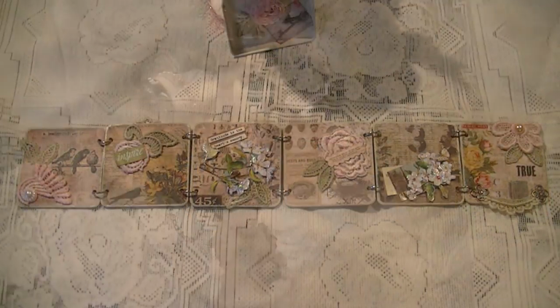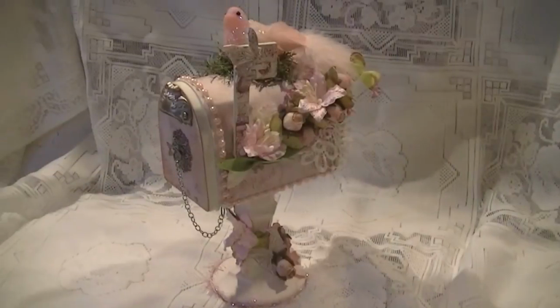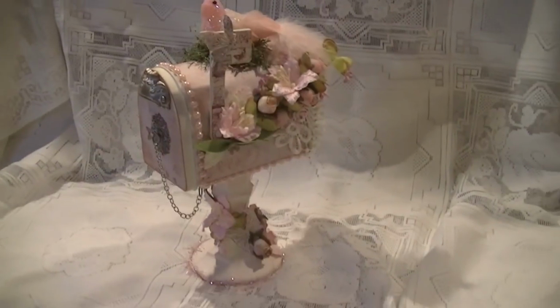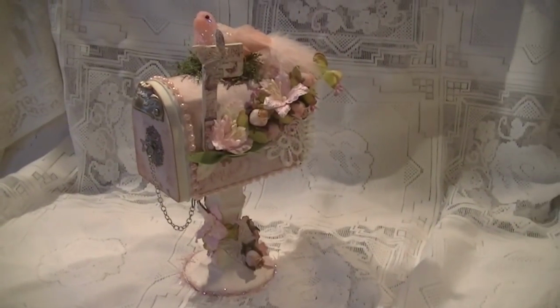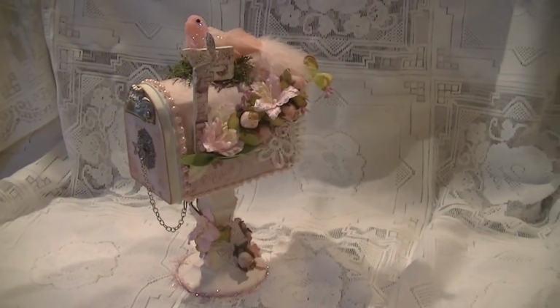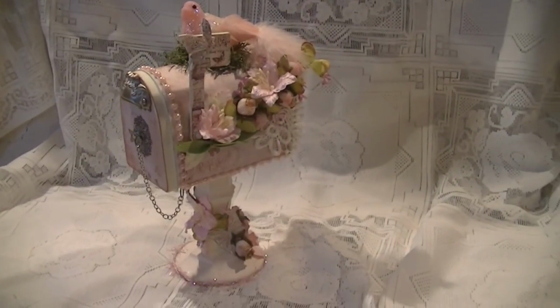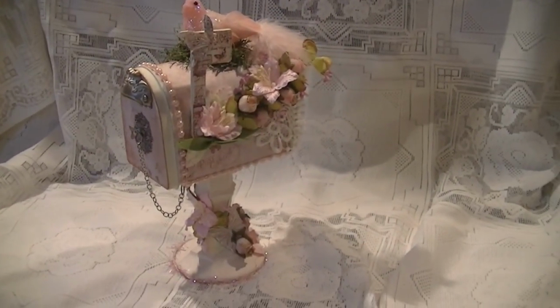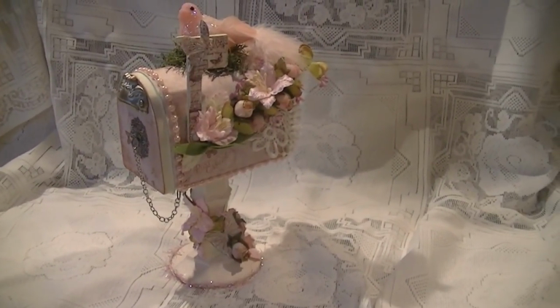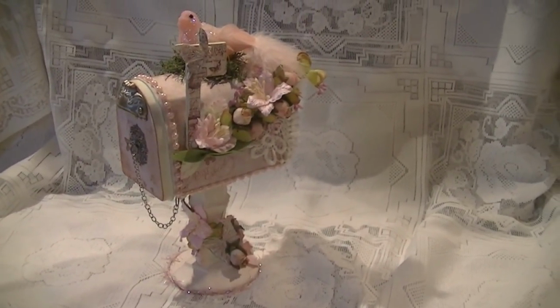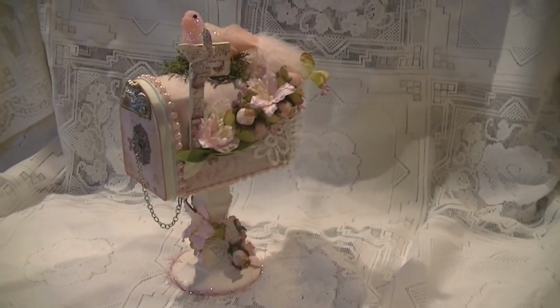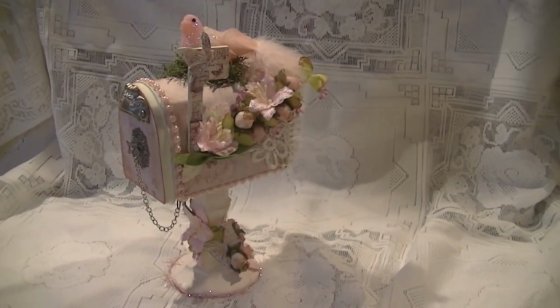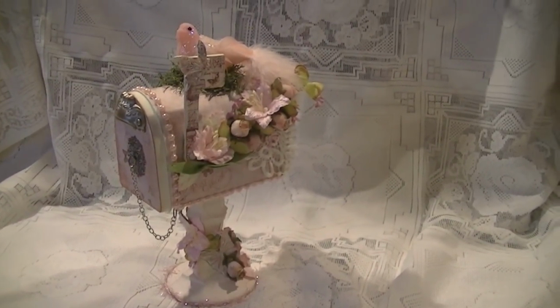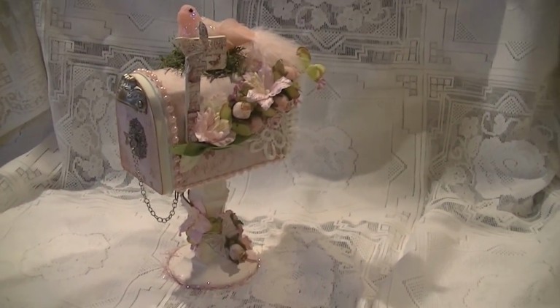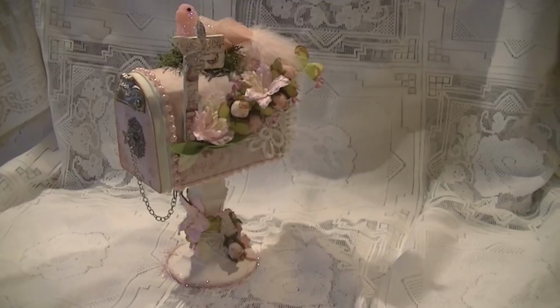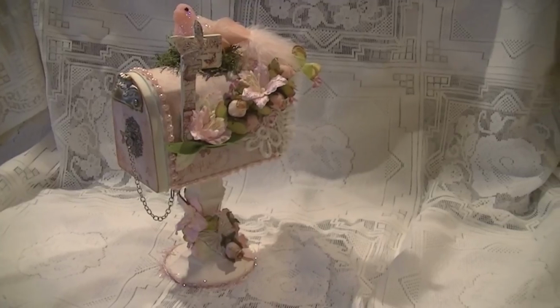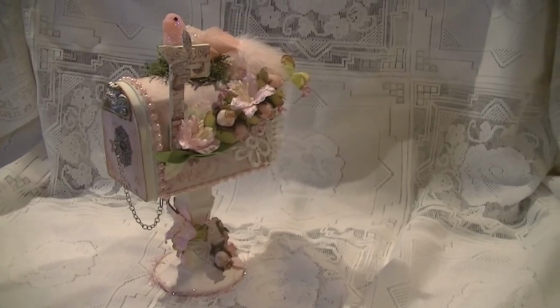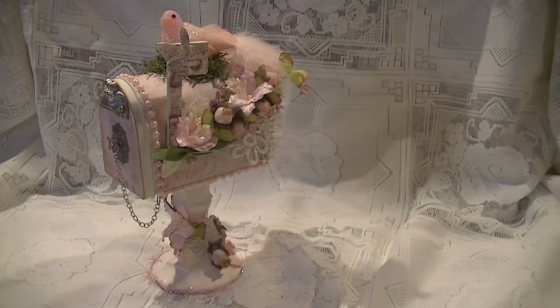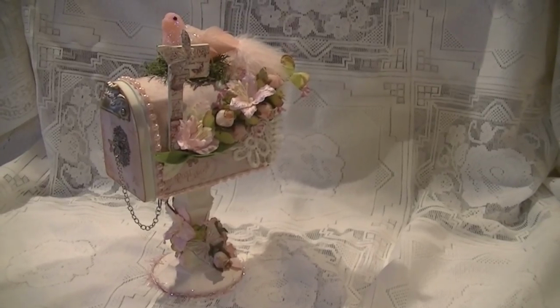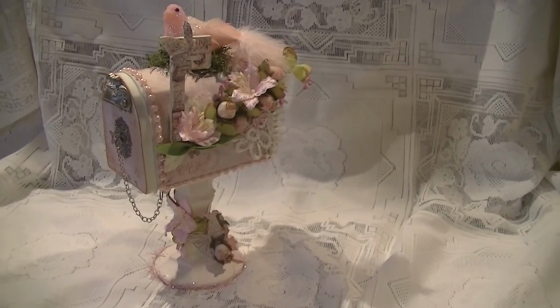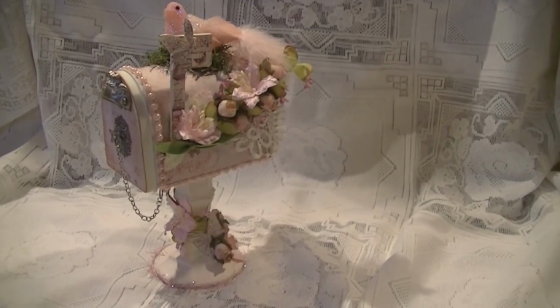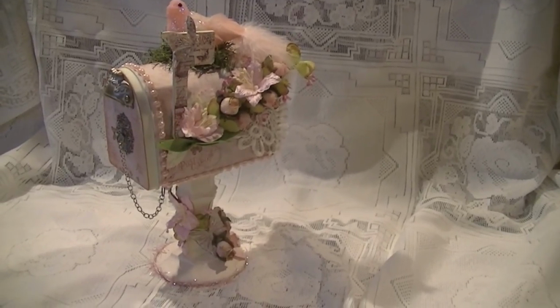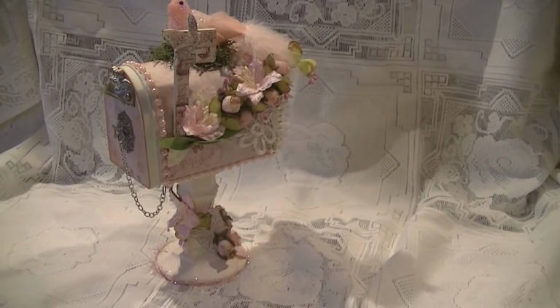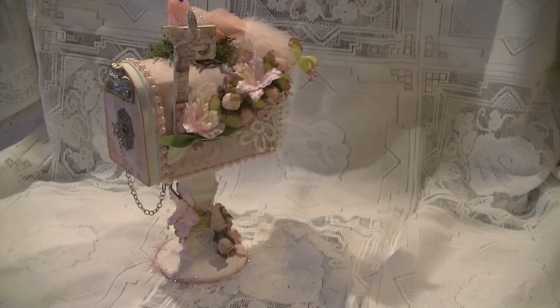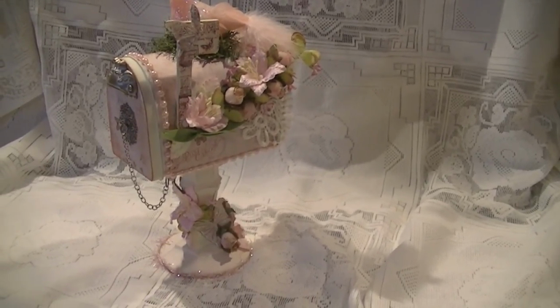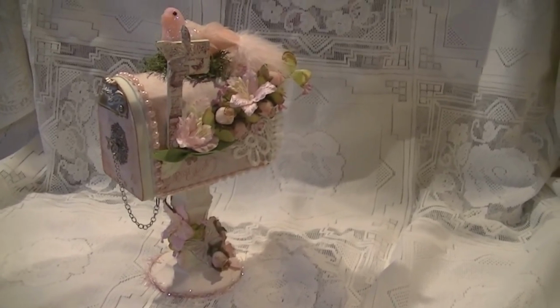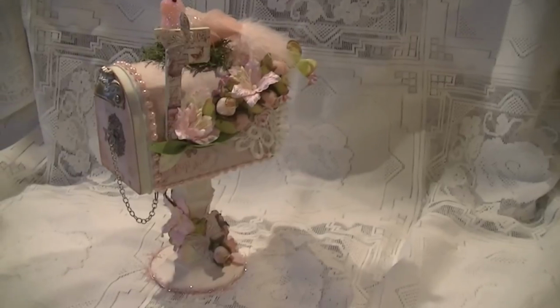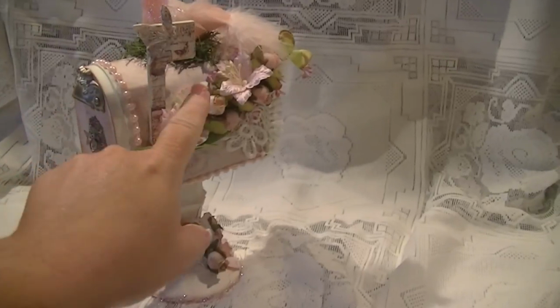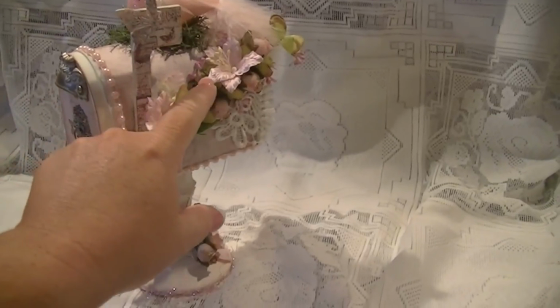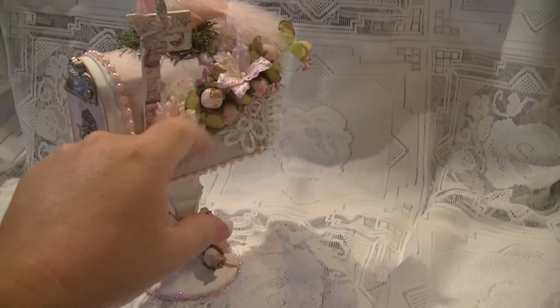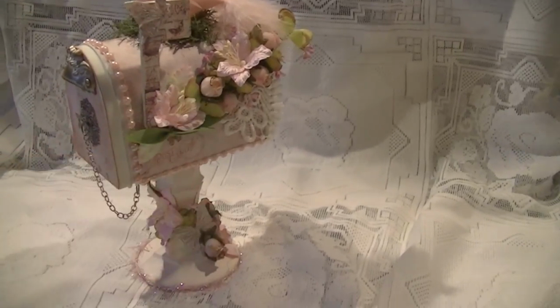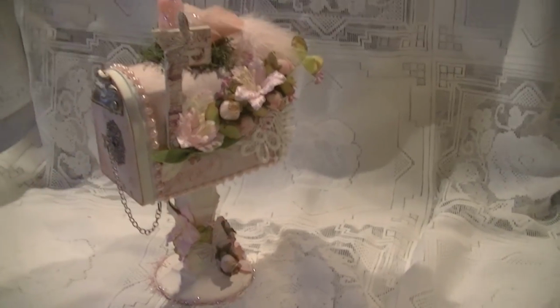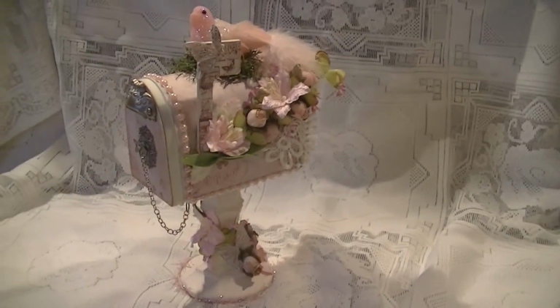Hey everyone, so here is my next design team submission for Tresors Deluxe. And I used again those really pretty dusty rose flowers.